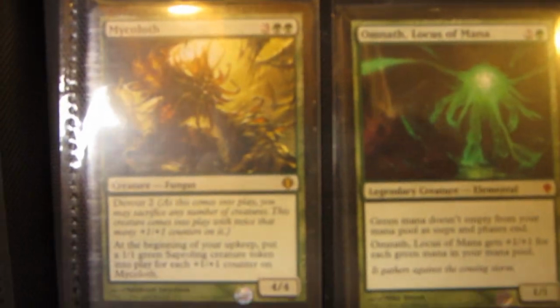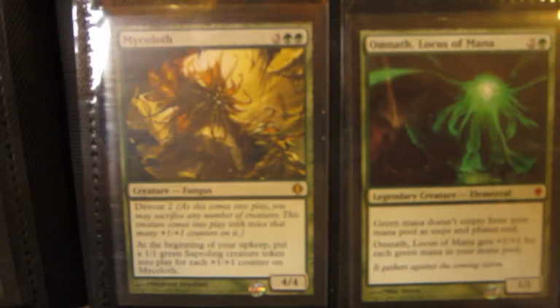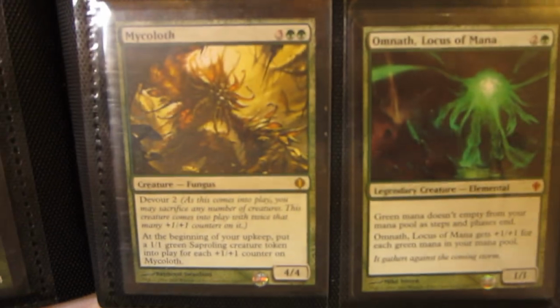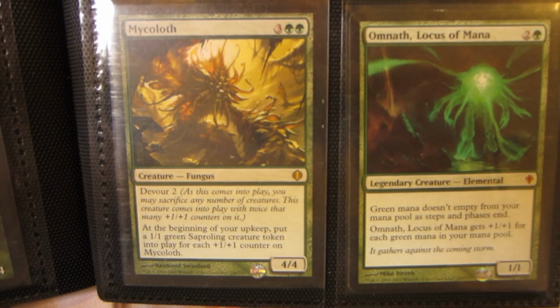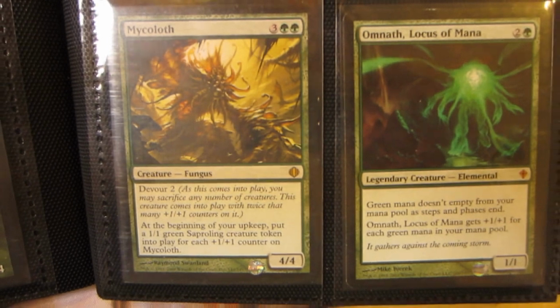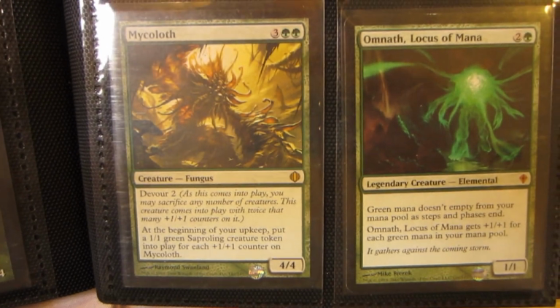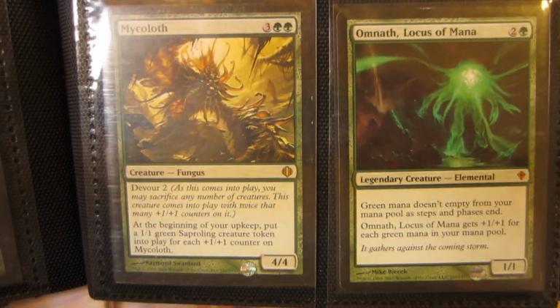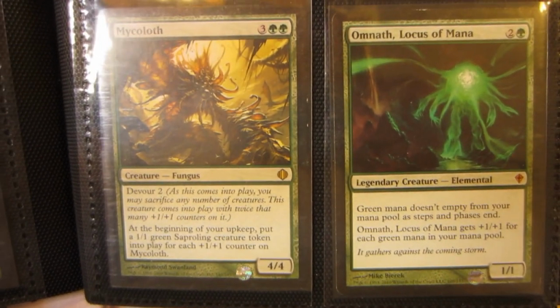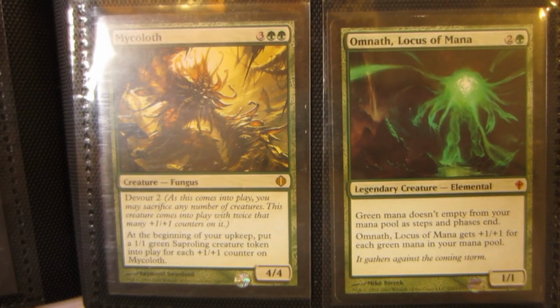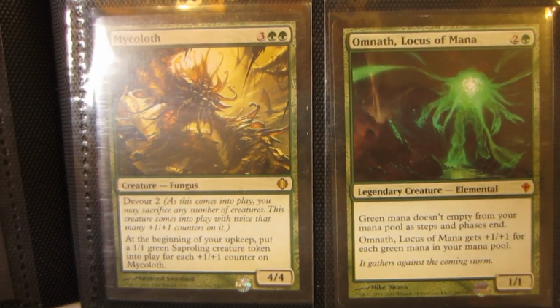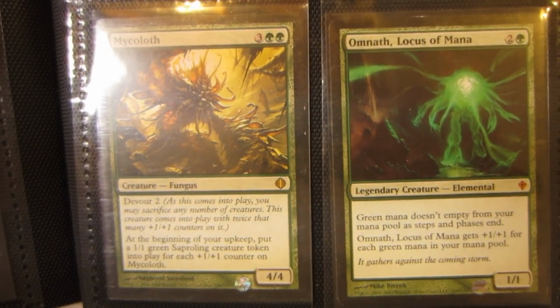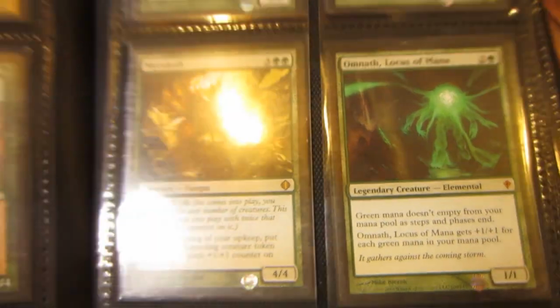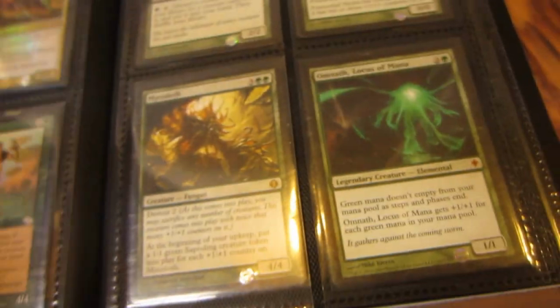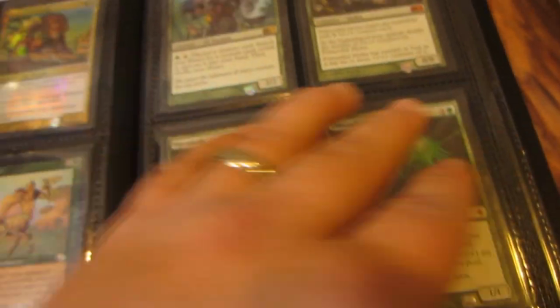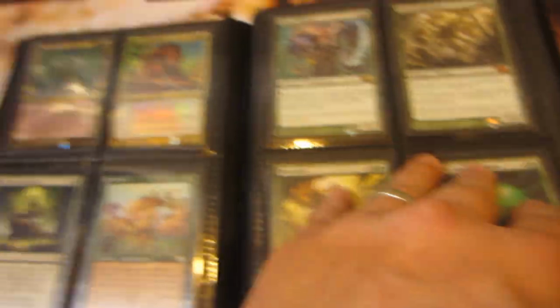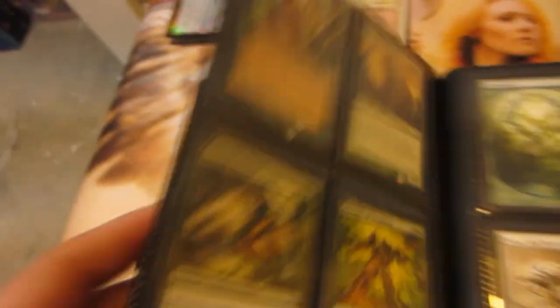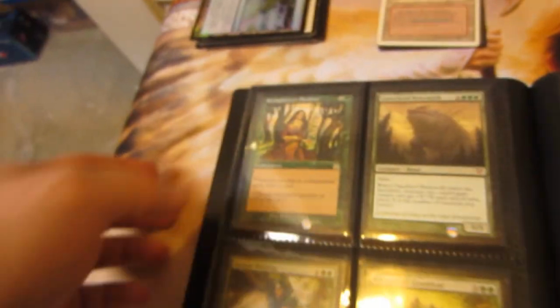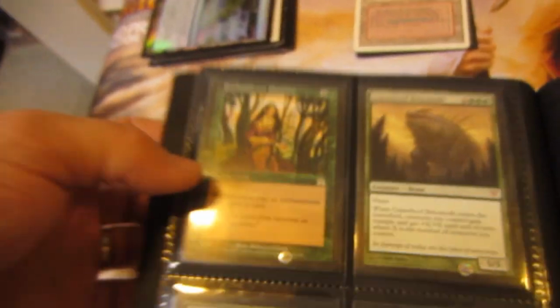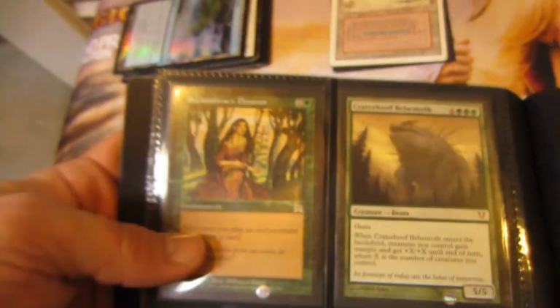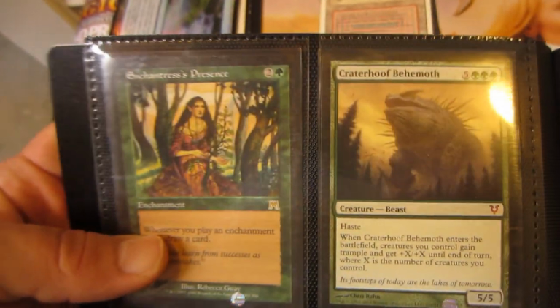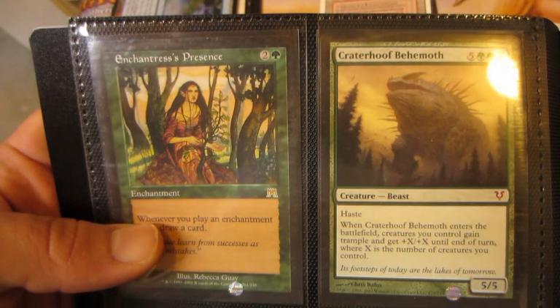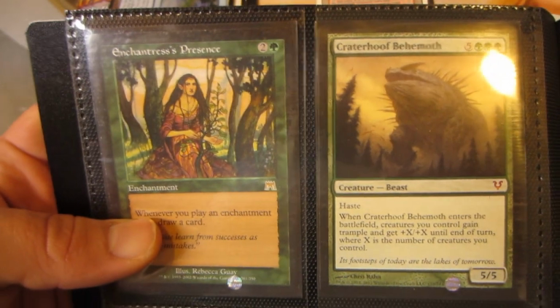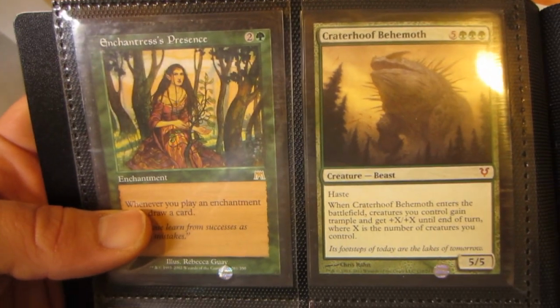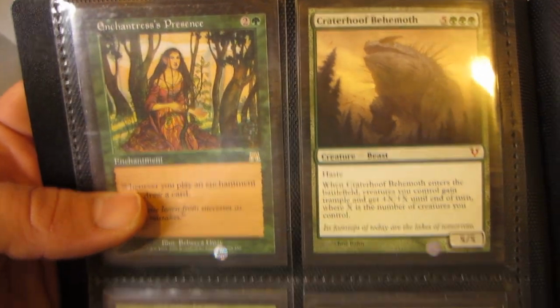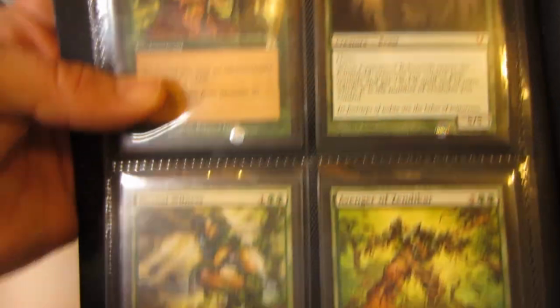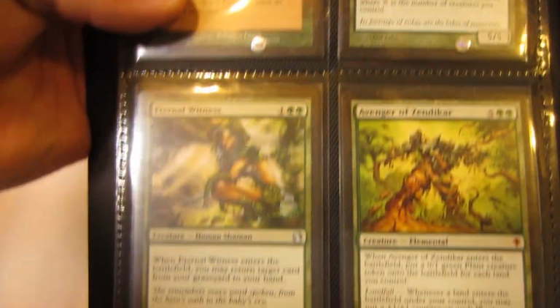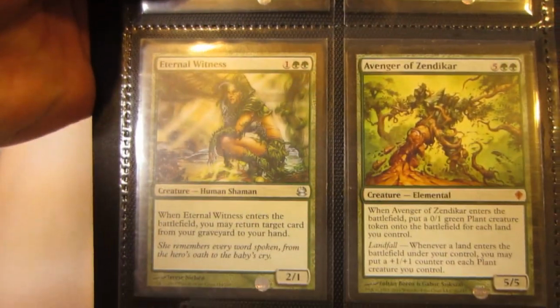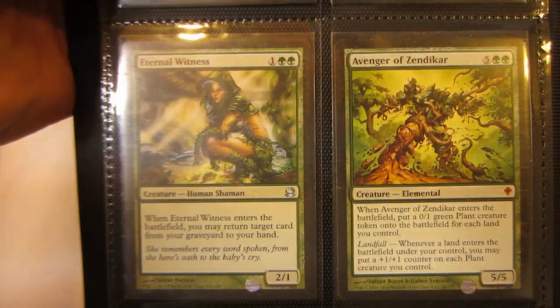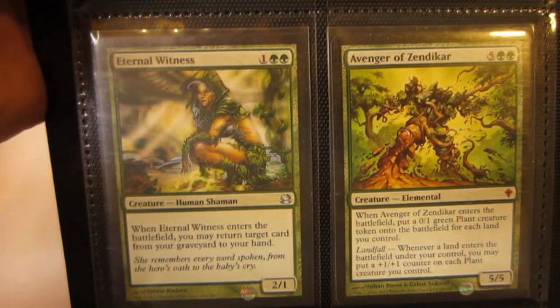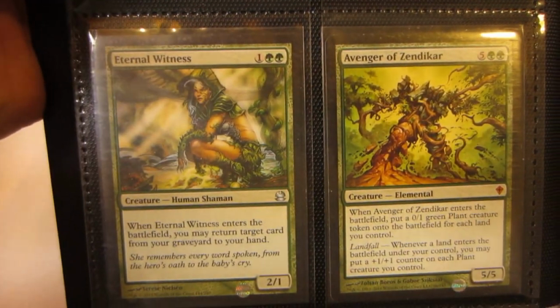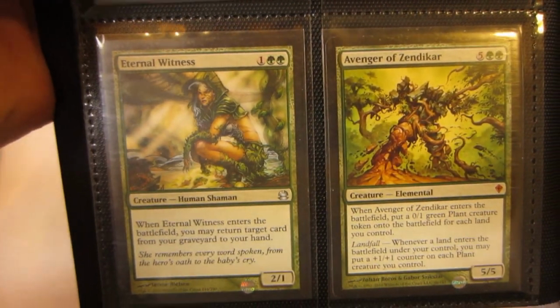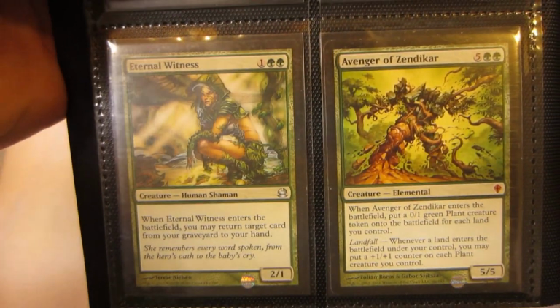Mycoloth SP, and Omnath, Locus of Mana in SP condition. Enchantress's Presence, Craterhoof Behemoth, and Eternal Witness from Modern Masters.